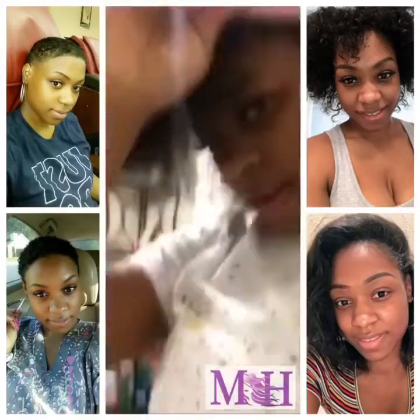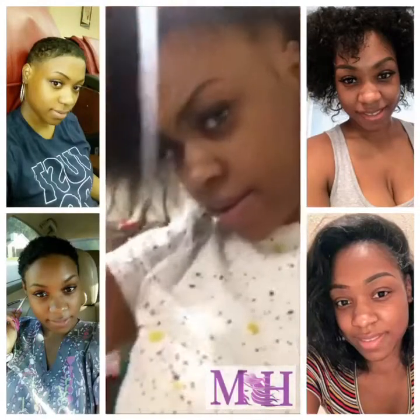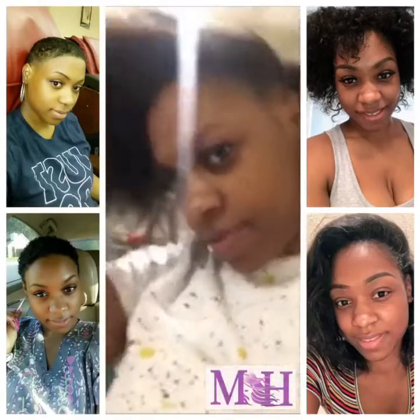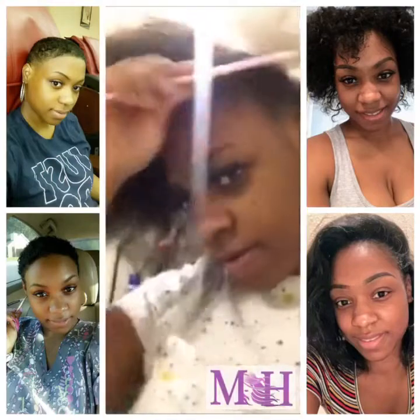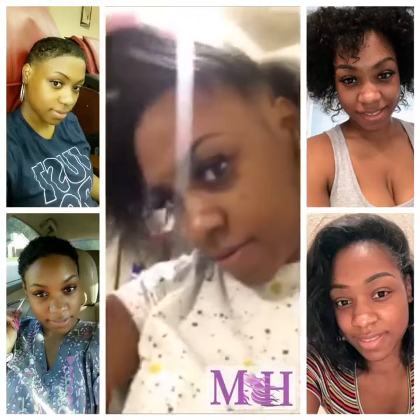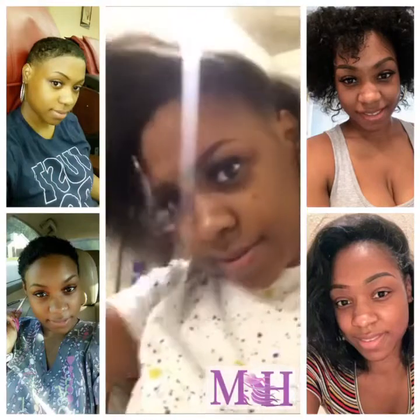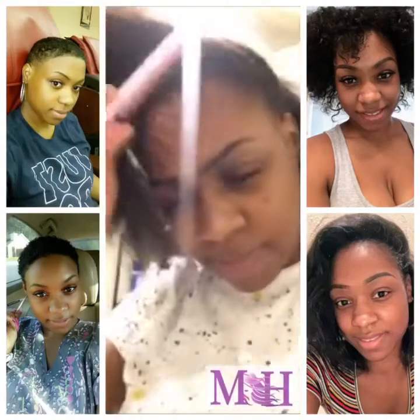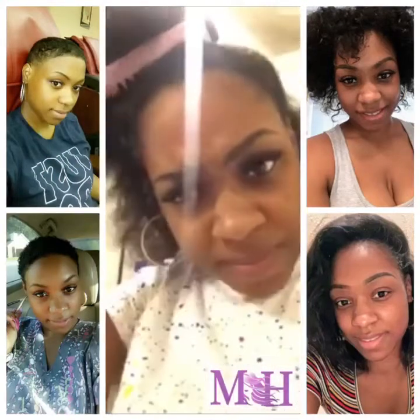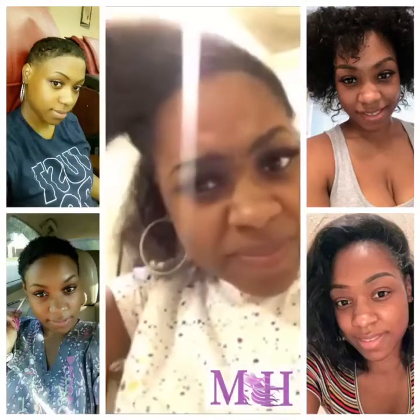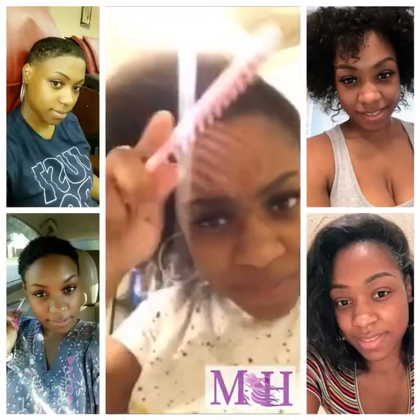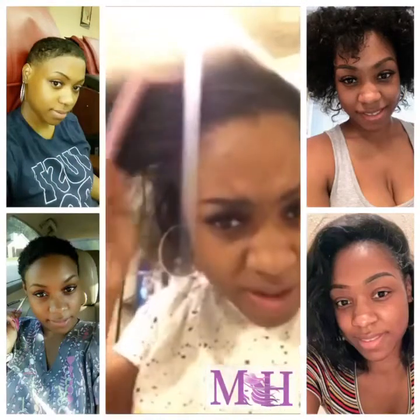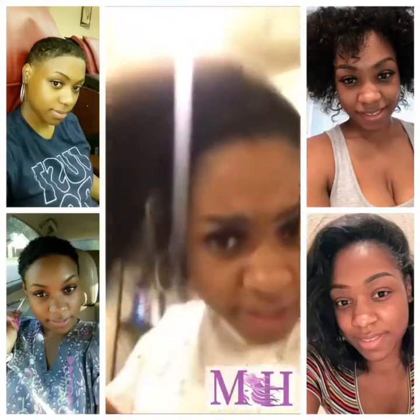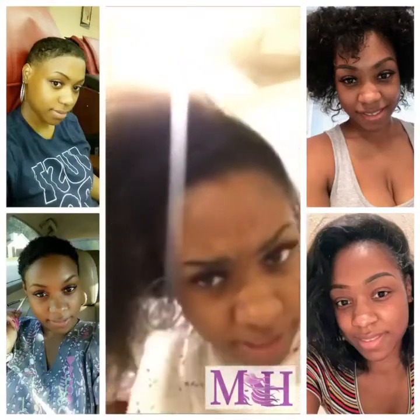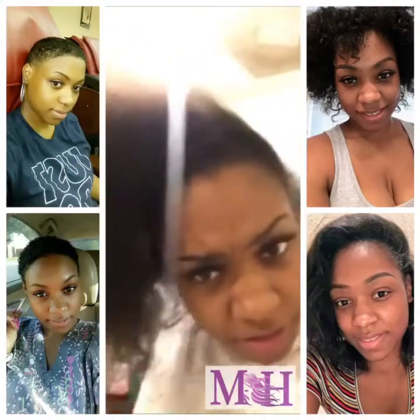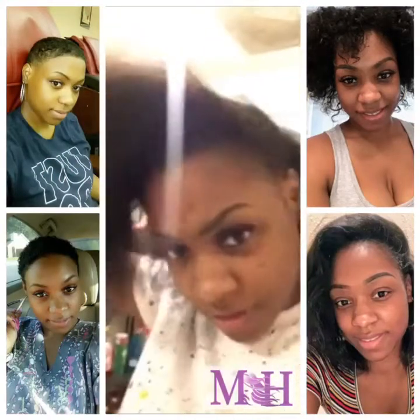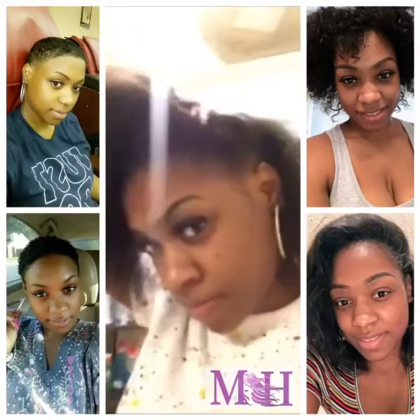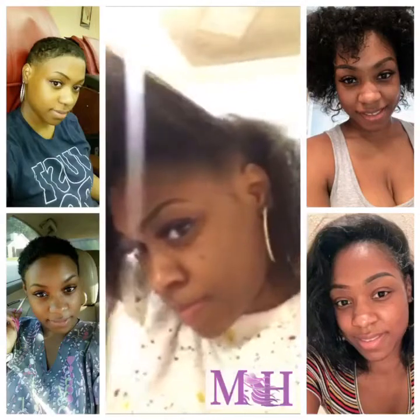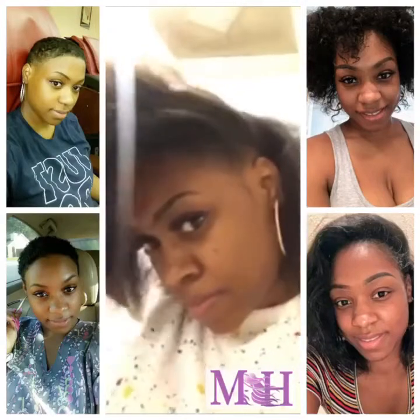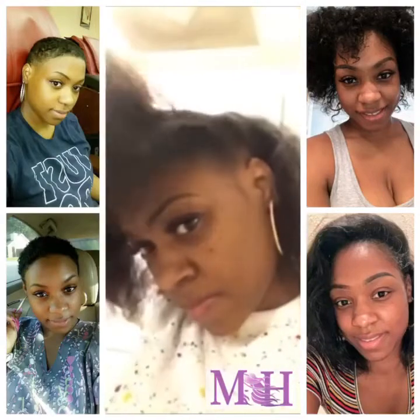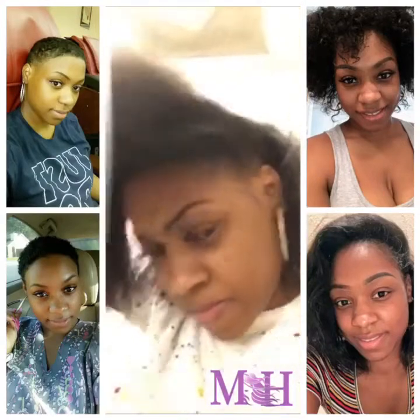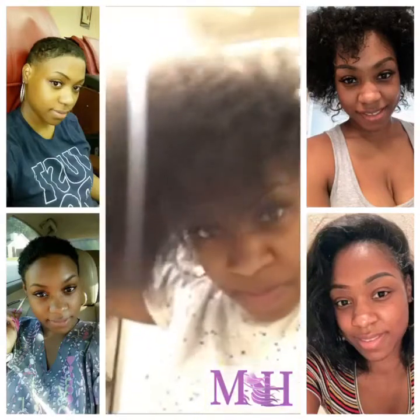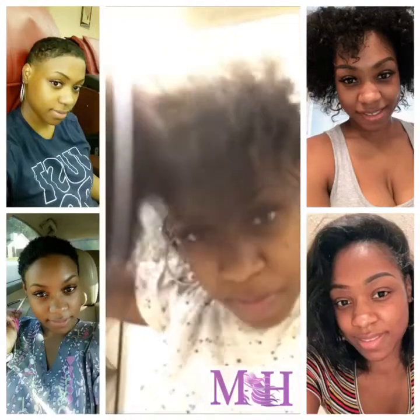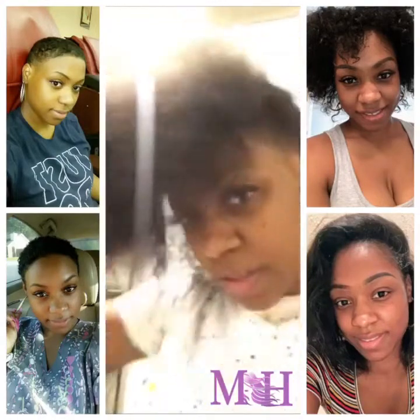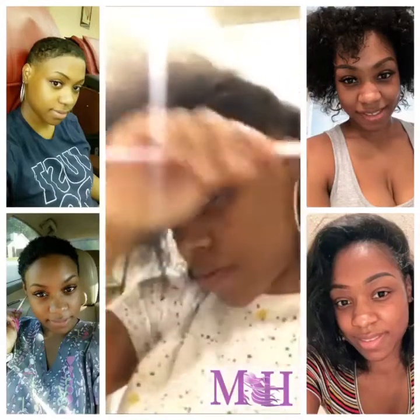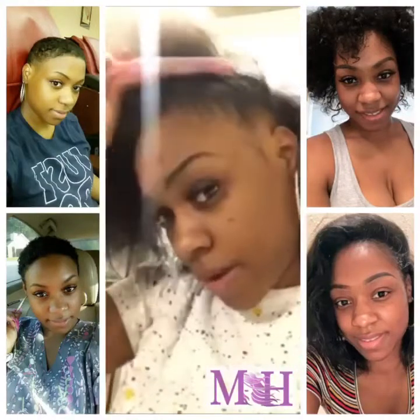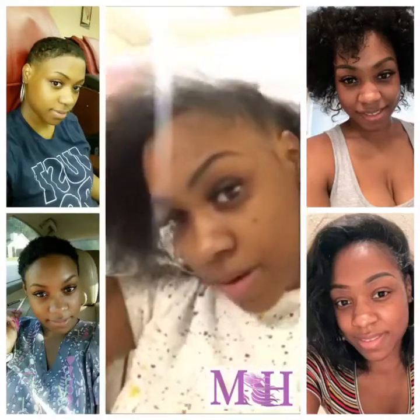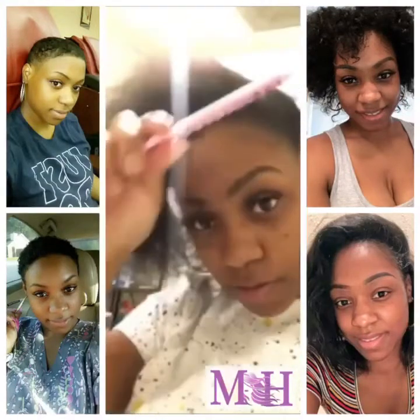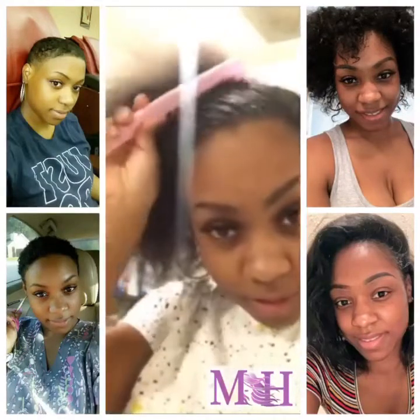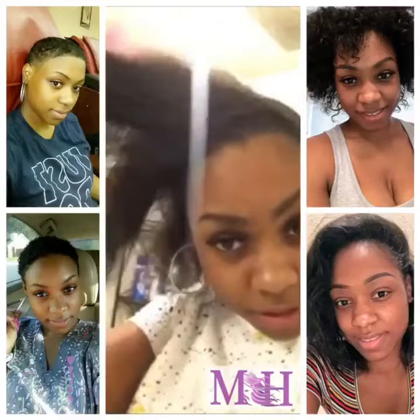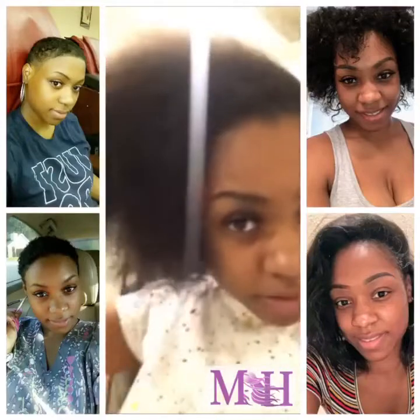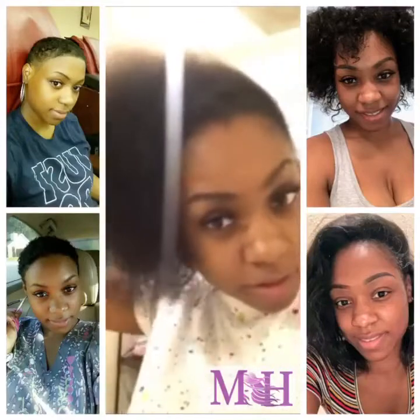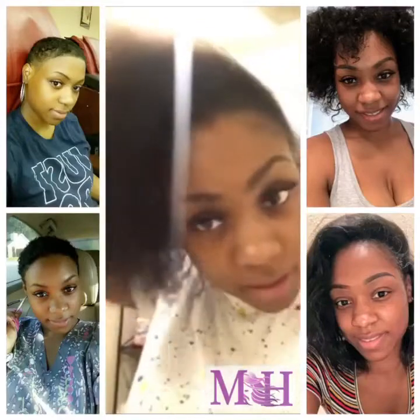I had to come and do a video real quick so I could send it to Miss Hill so she could post it and show the world about her products. These products really, really do work, y'all.